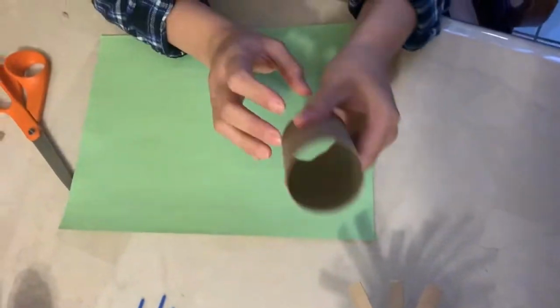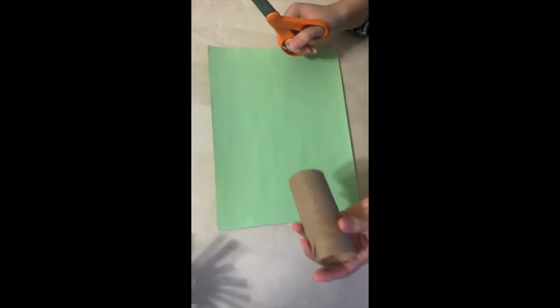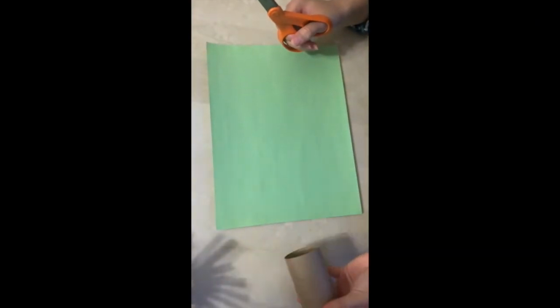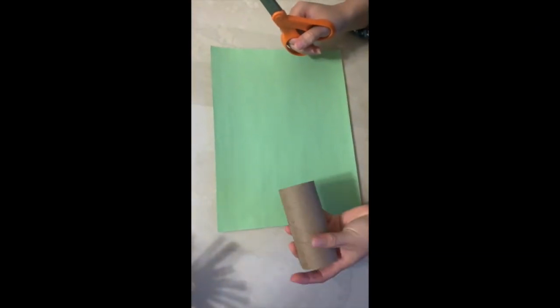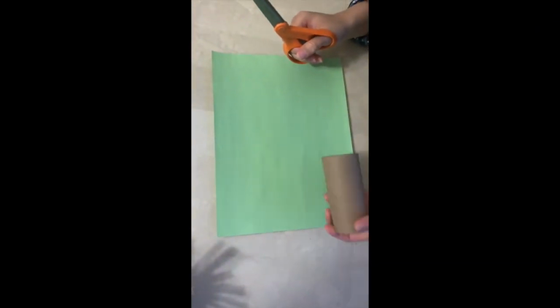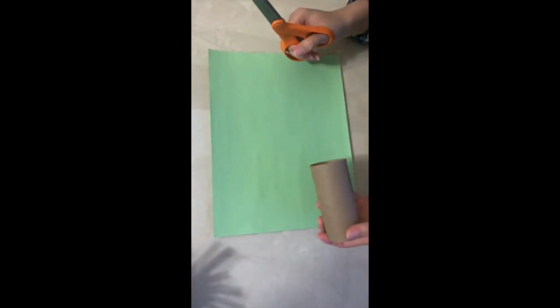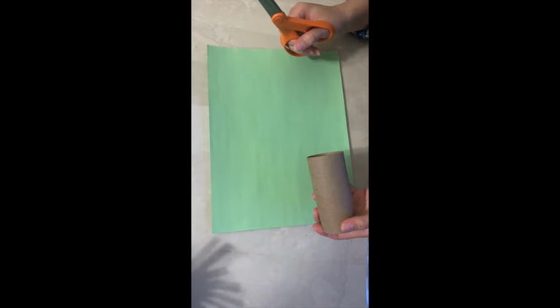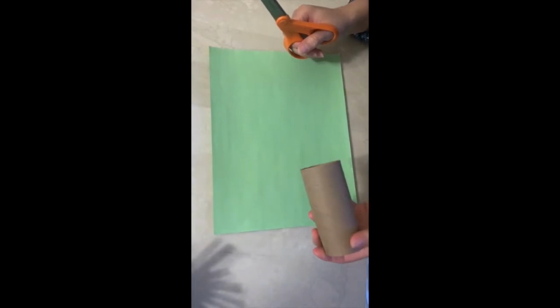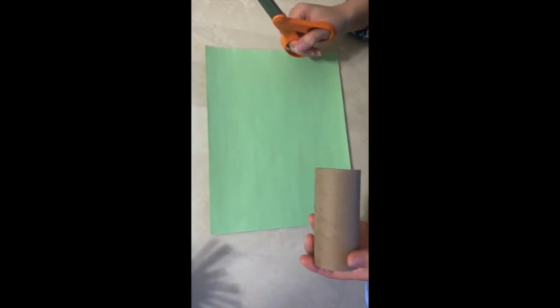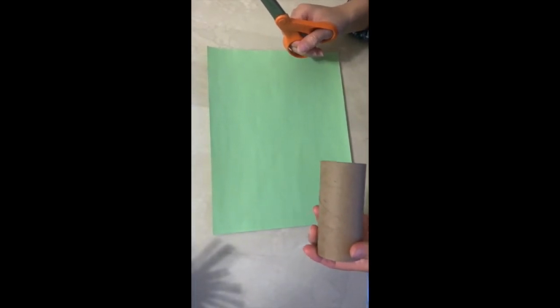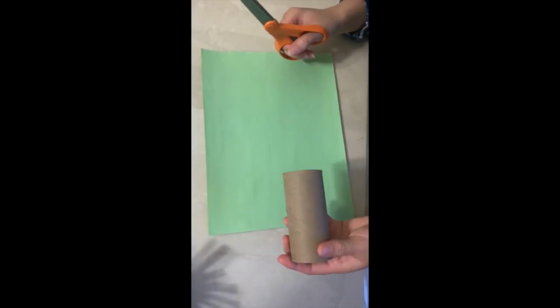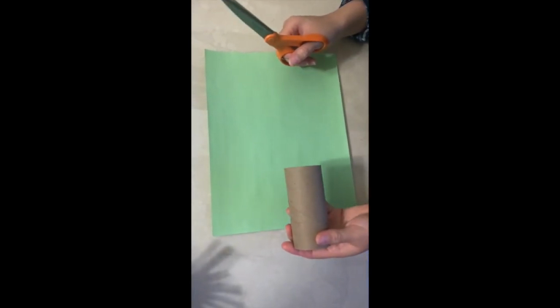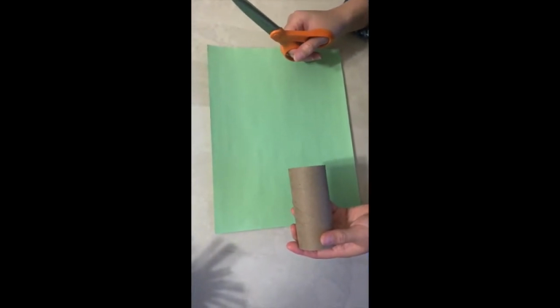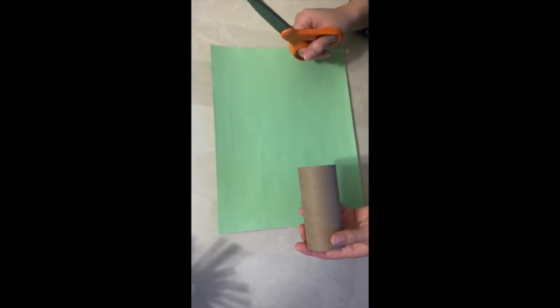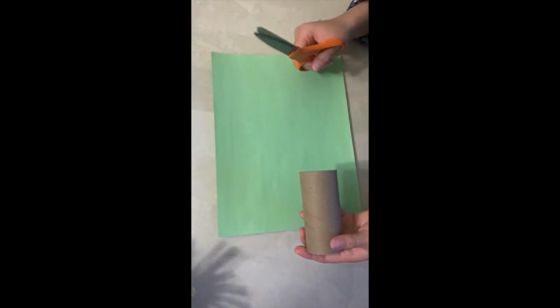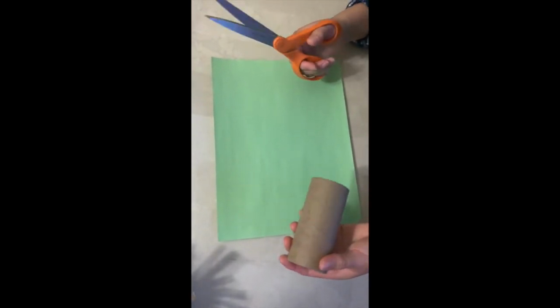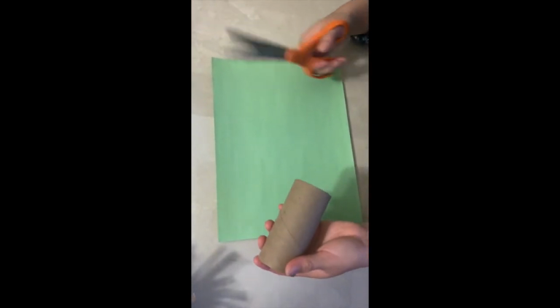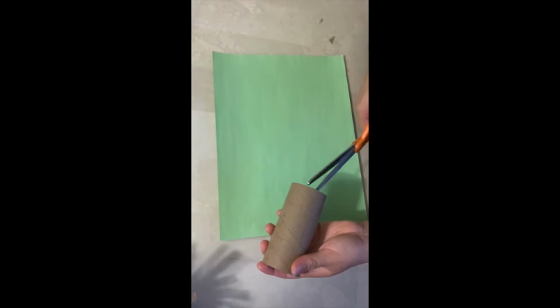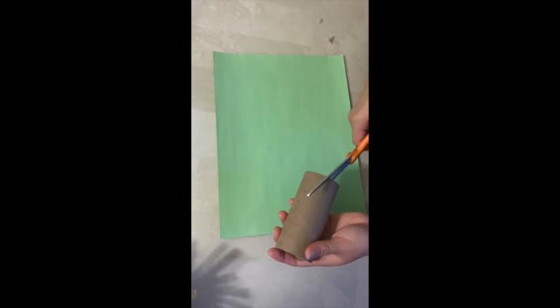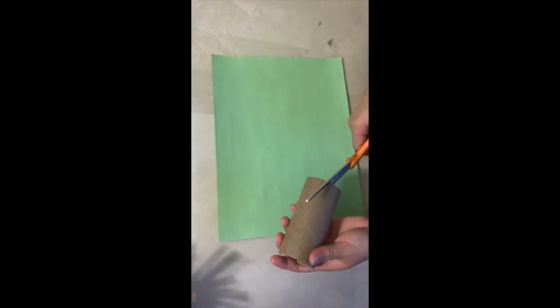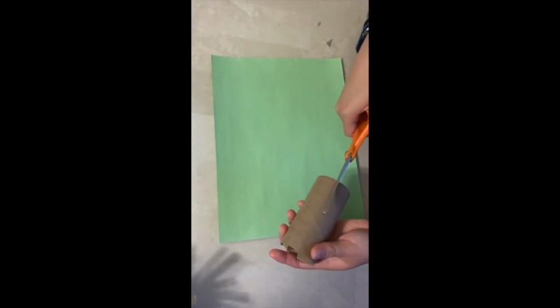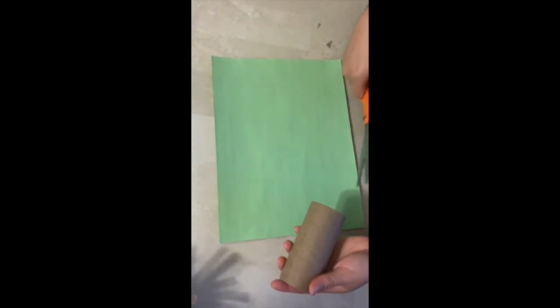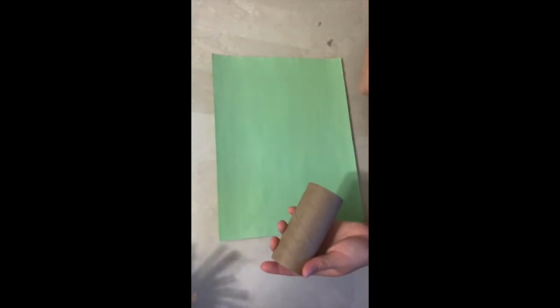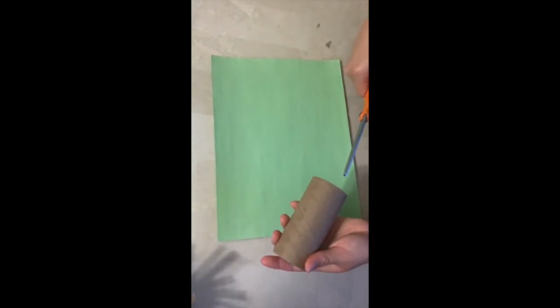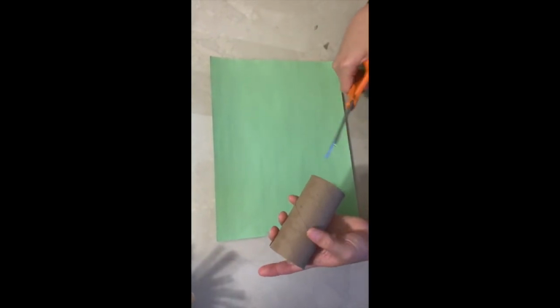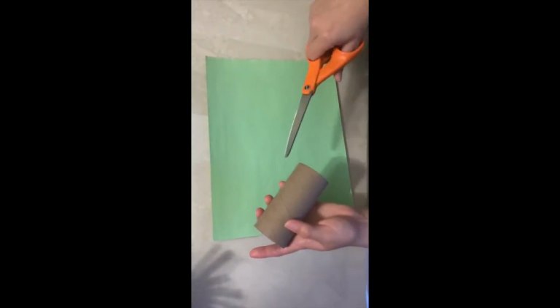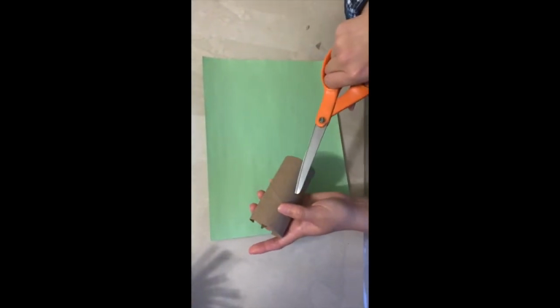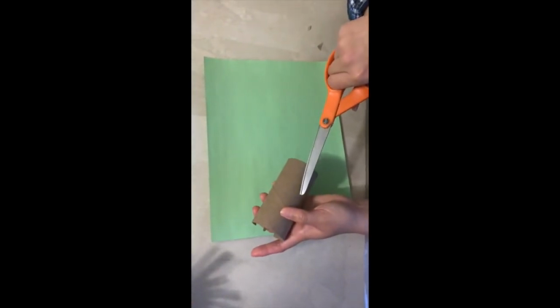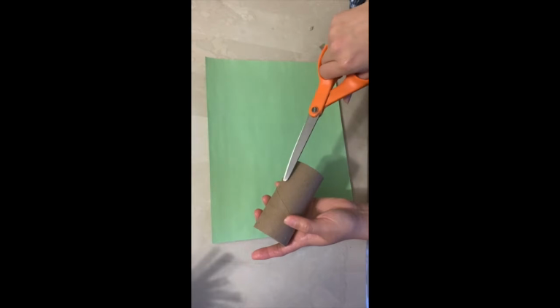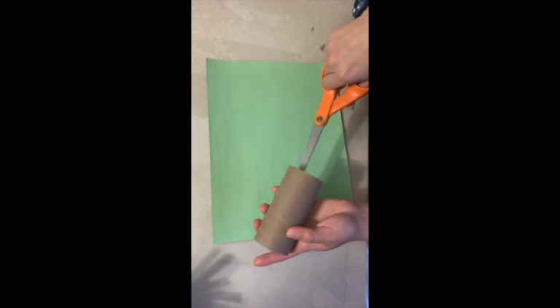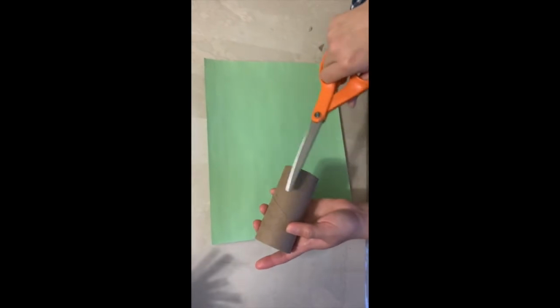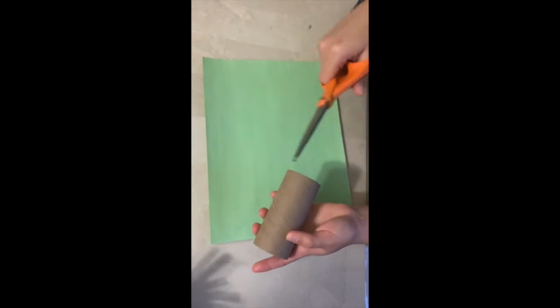Now I'm going to use the second toilet roll and make a different pattern for this one. For this one I'm going to cut triangles all the way around, and same thing — I'm just going to stop around maybe halfway.